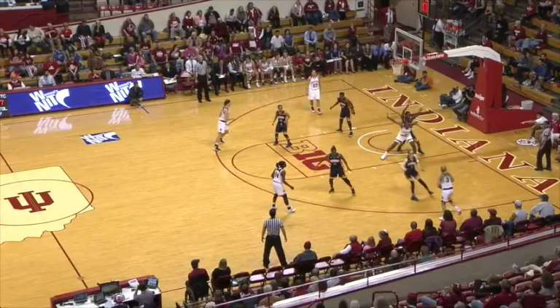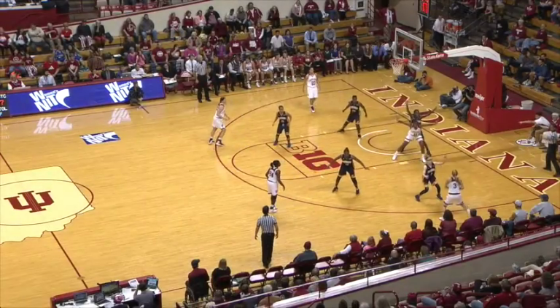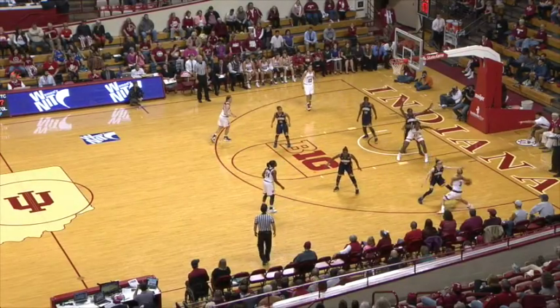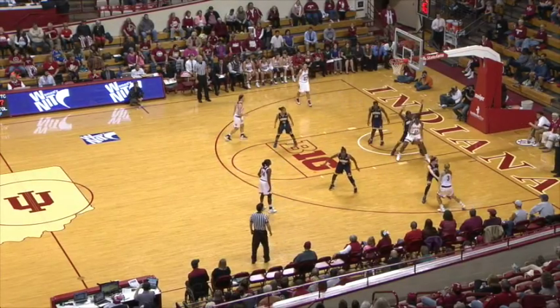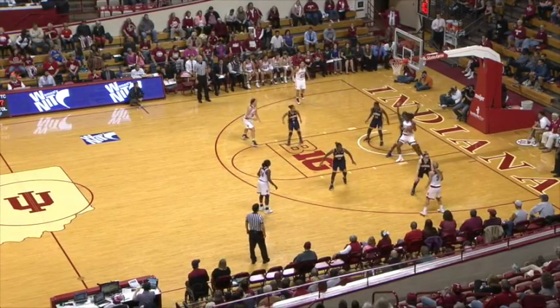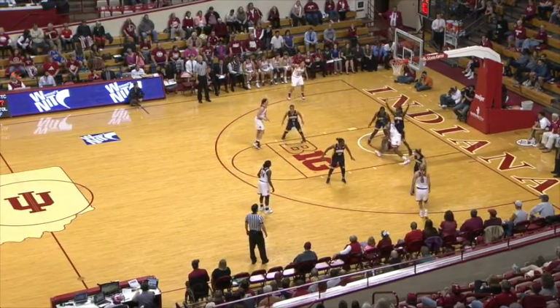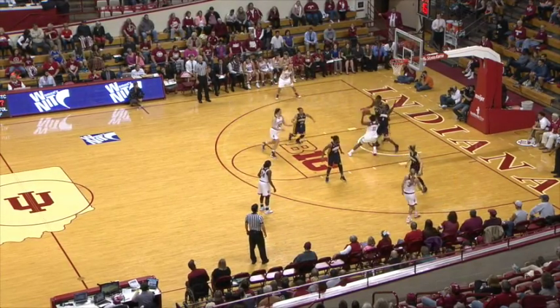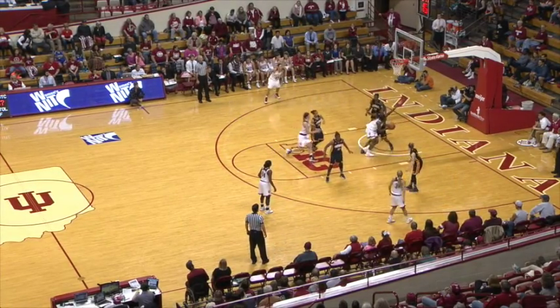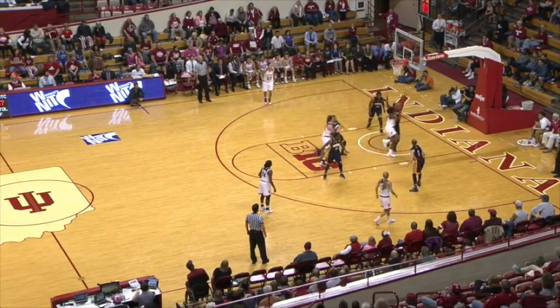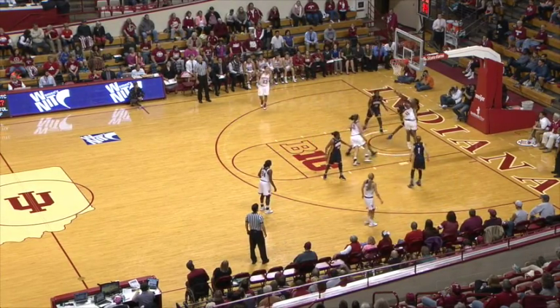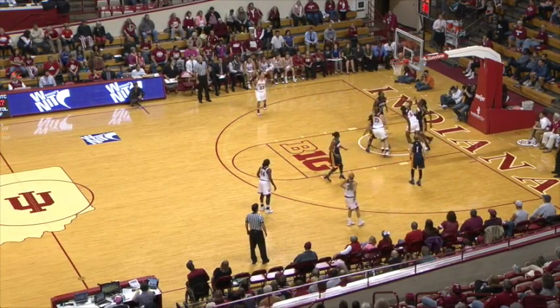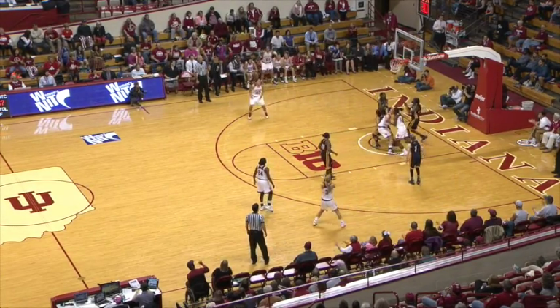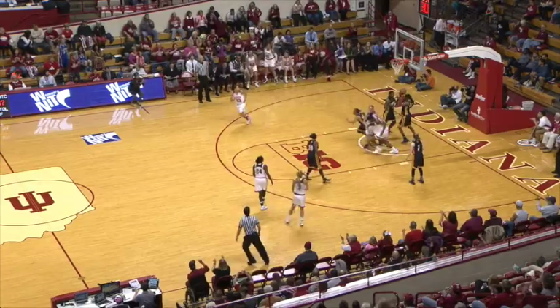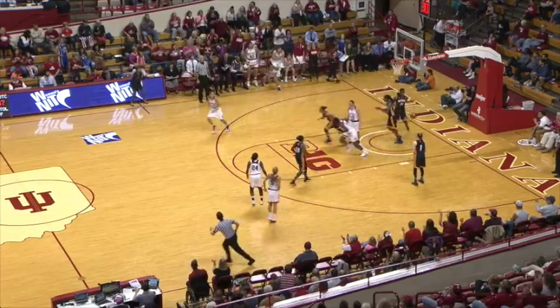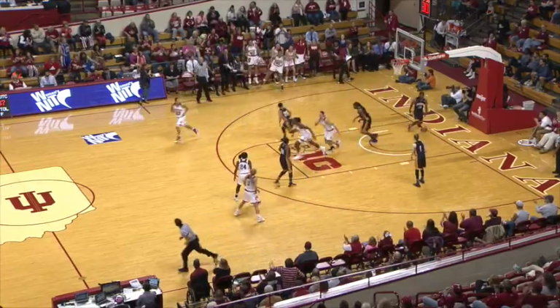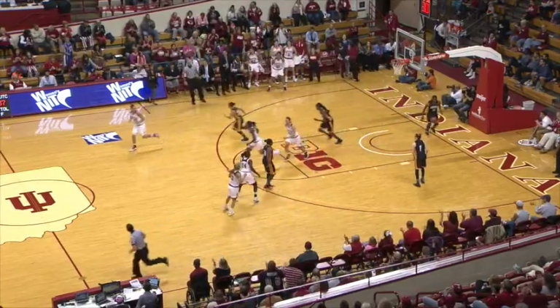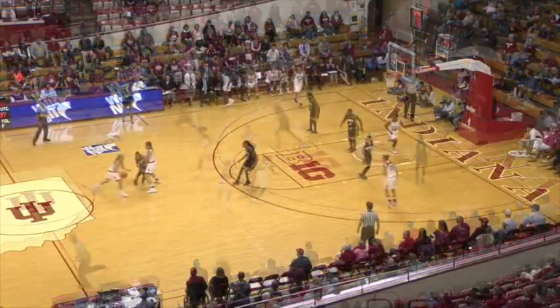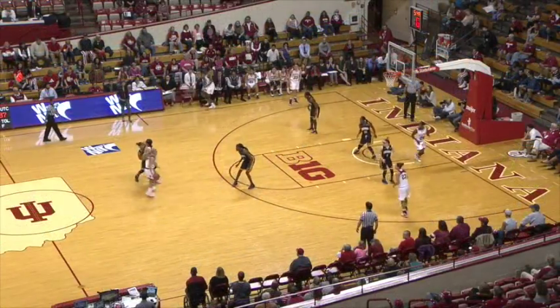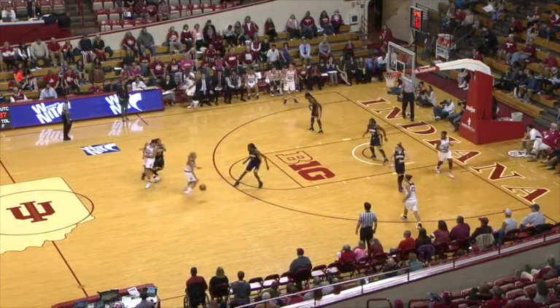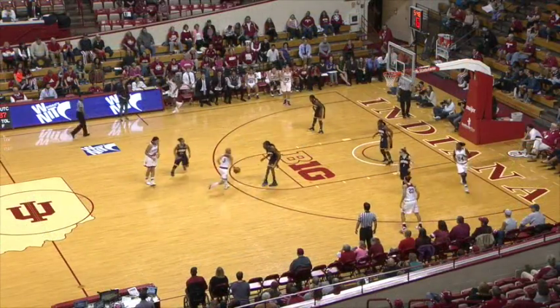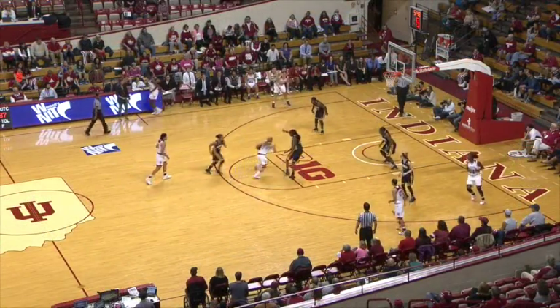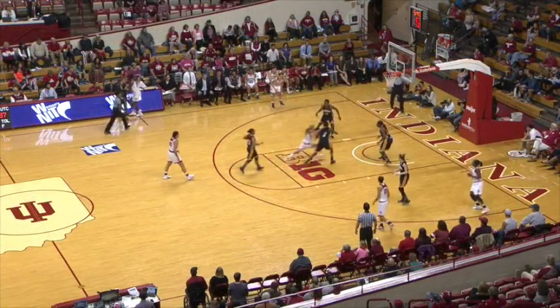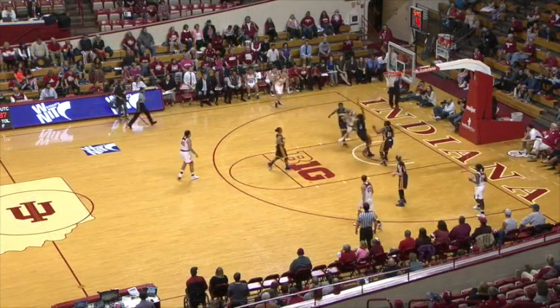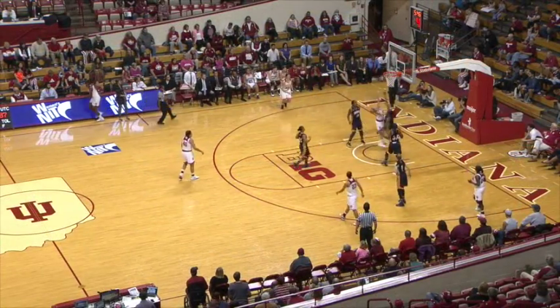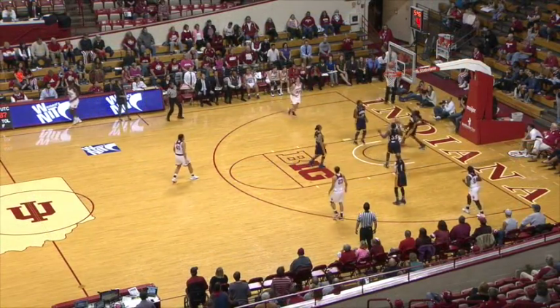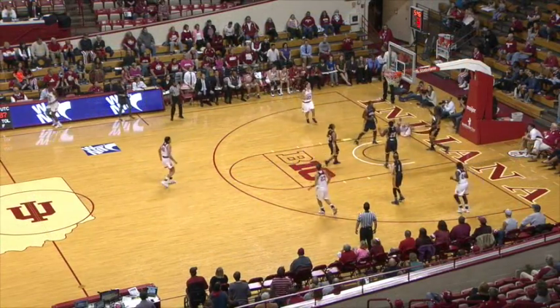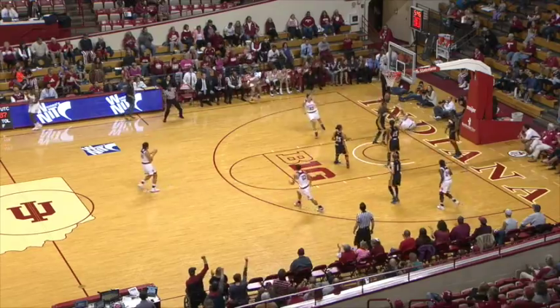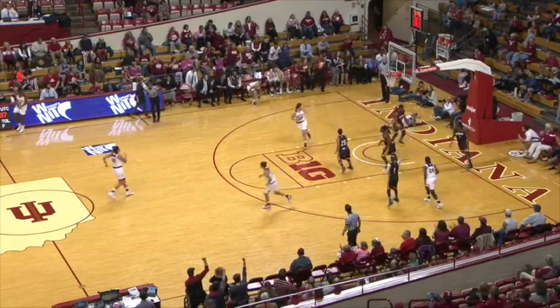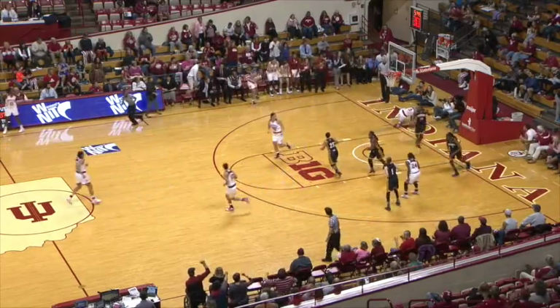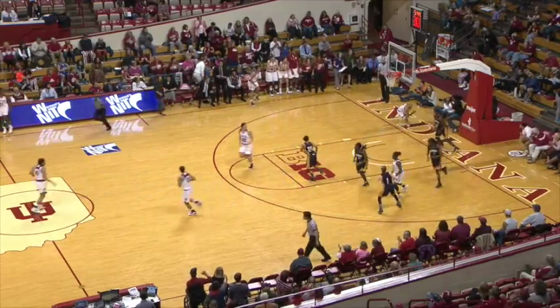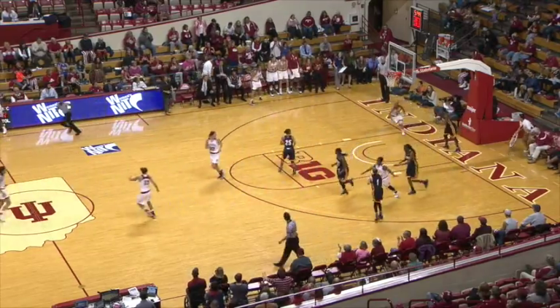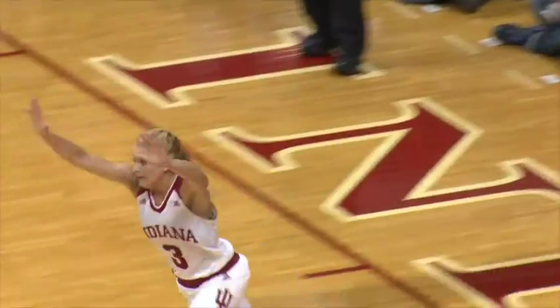Counter, right baseline, now to Tyra Buss. Back to Royster — feed her while she's hot. Right side, finishes with the right hand. Comes from Lindsey — she uses it, crossover dribble into the paint against Joyner, flames it up and finishes with the left hand.